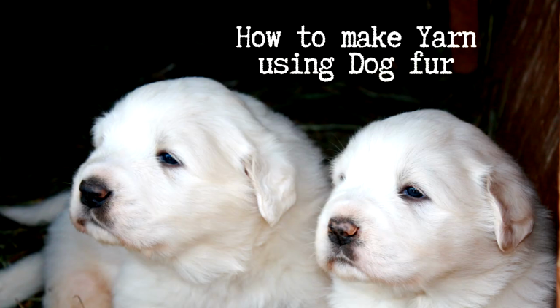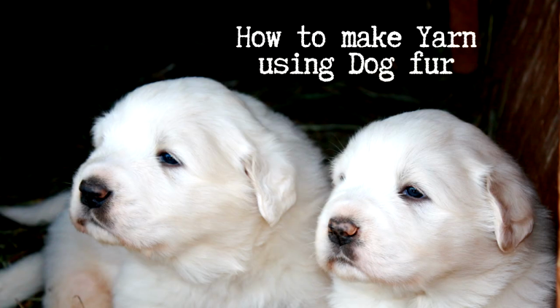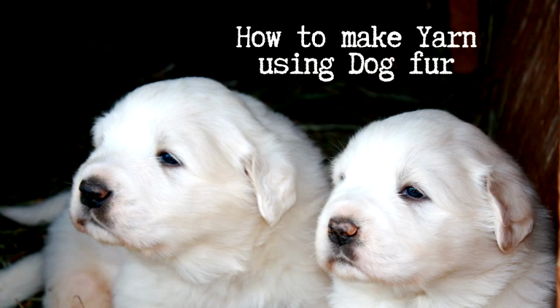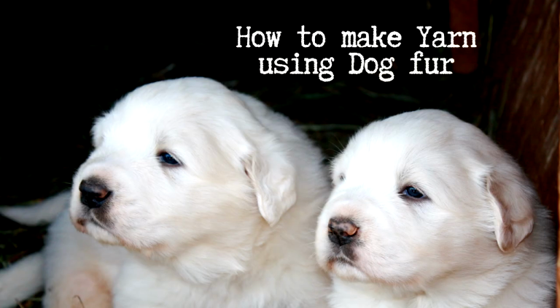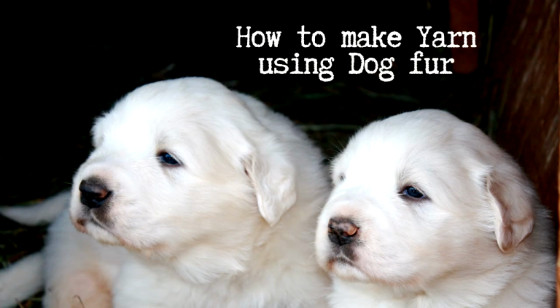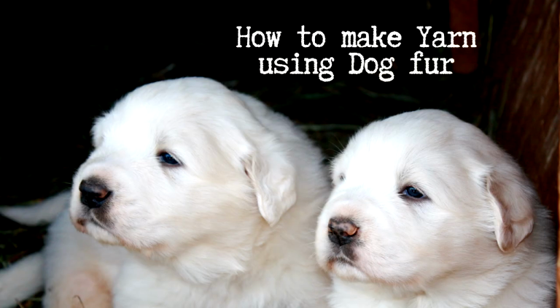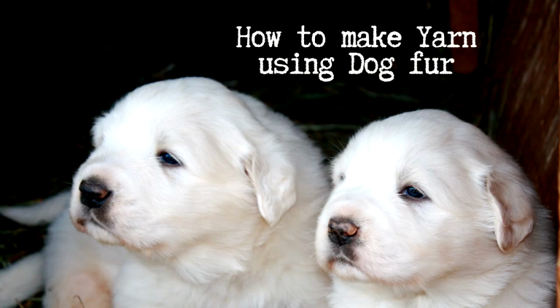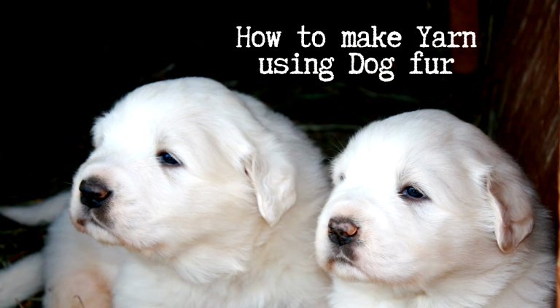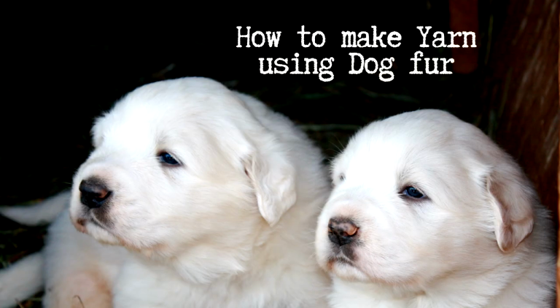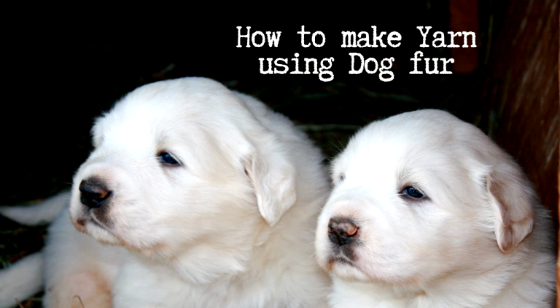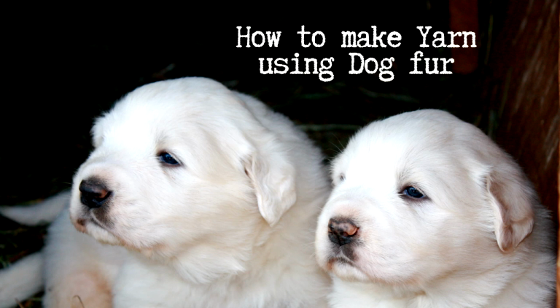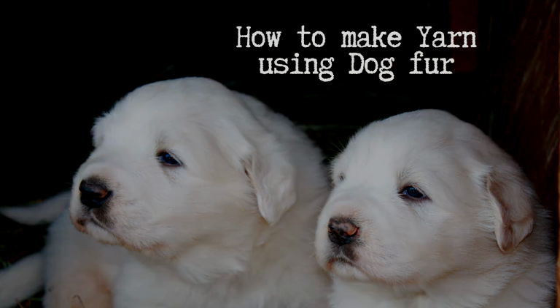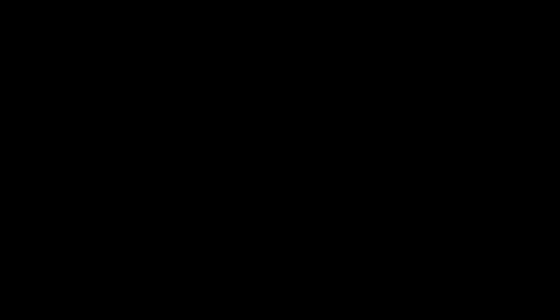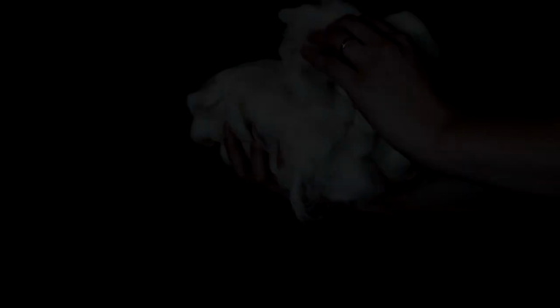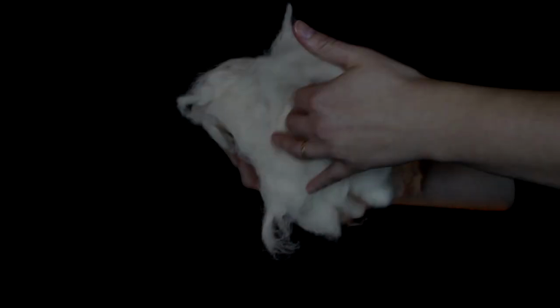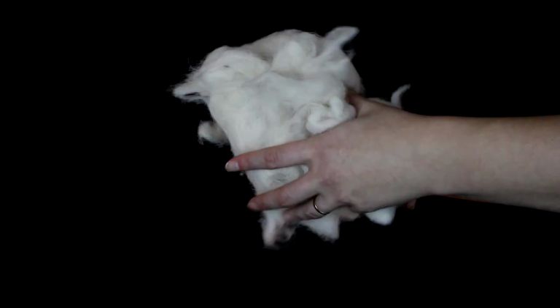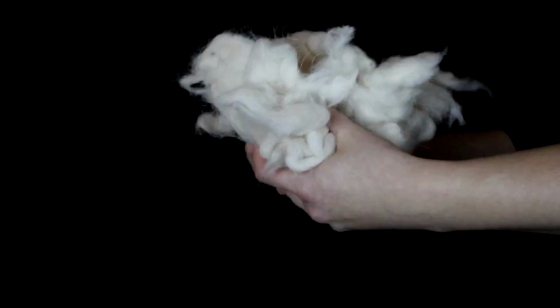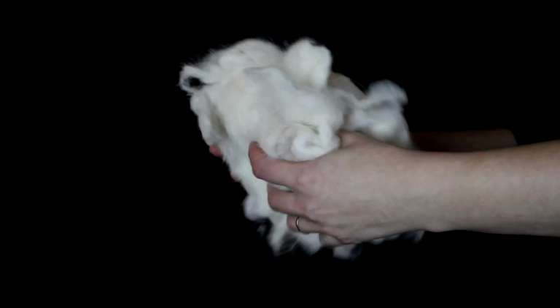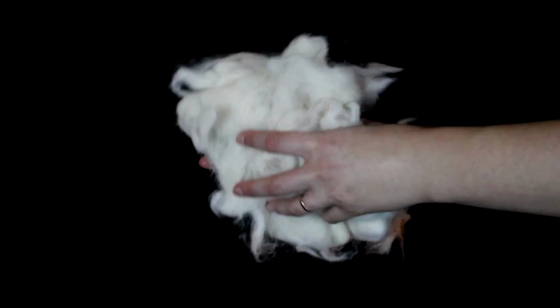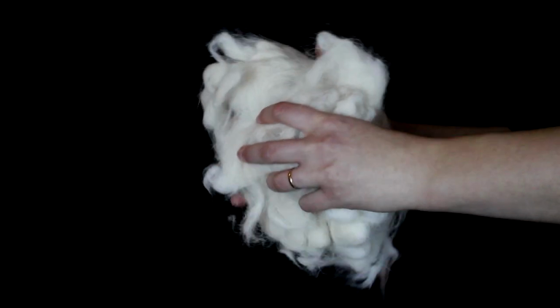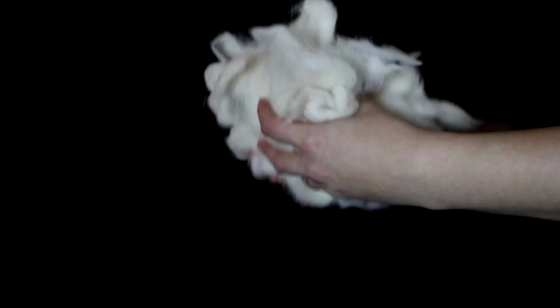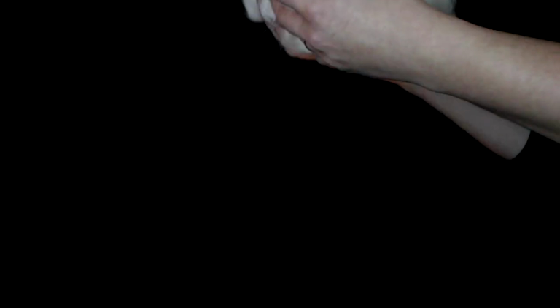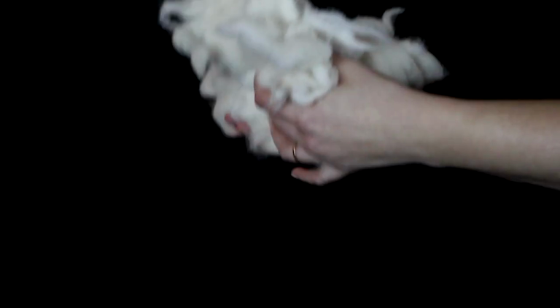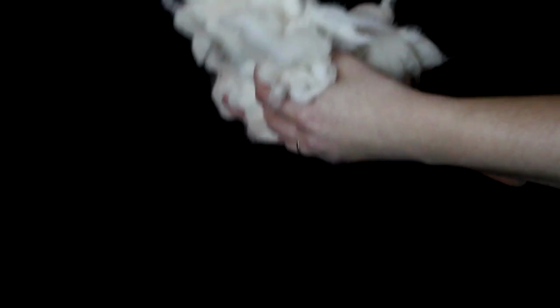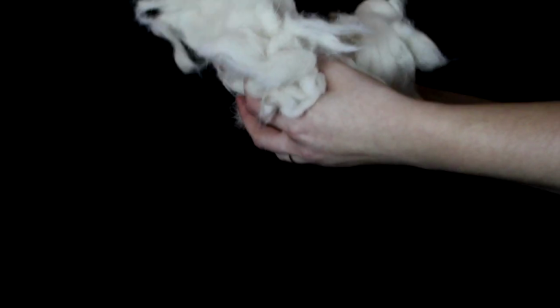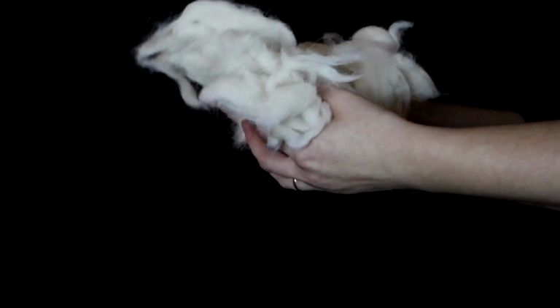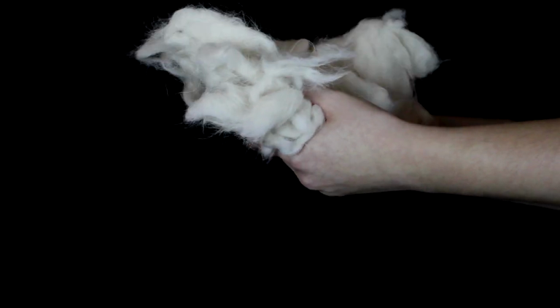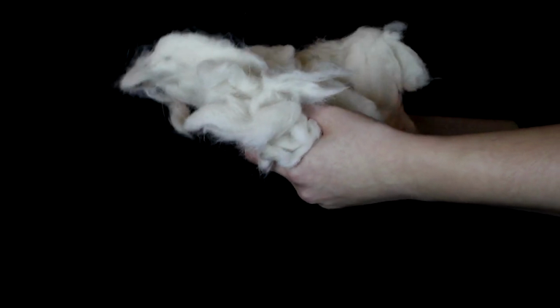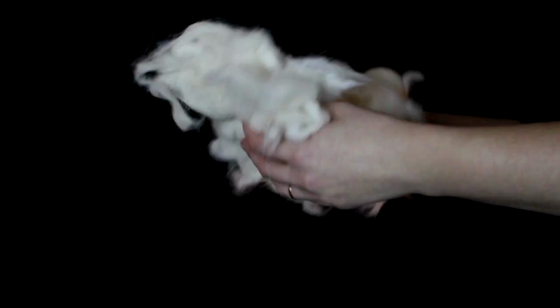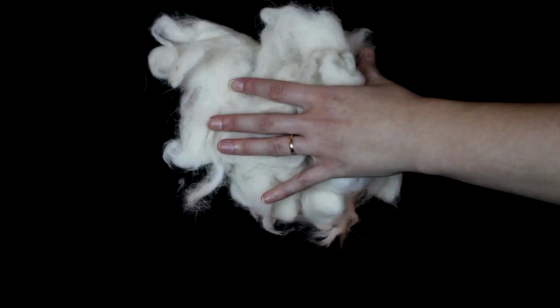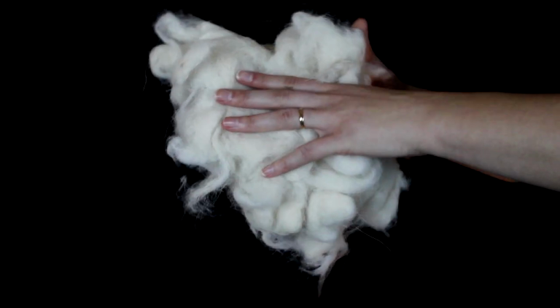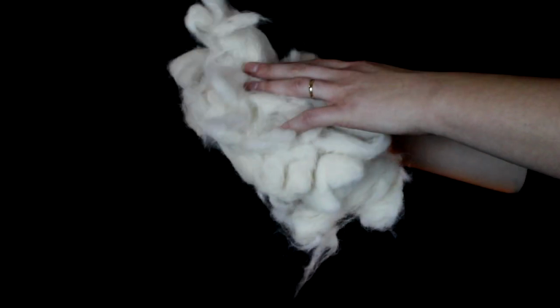How to make yarn using dog fur. This is fiber from a Great Pyrenees dog. A Great Pyrenees will produce a whole lot of fiber to make into yarn.